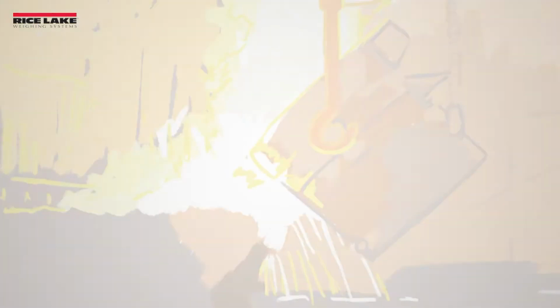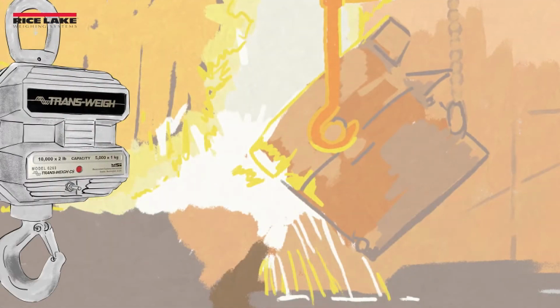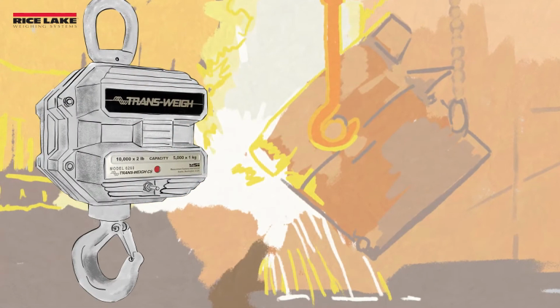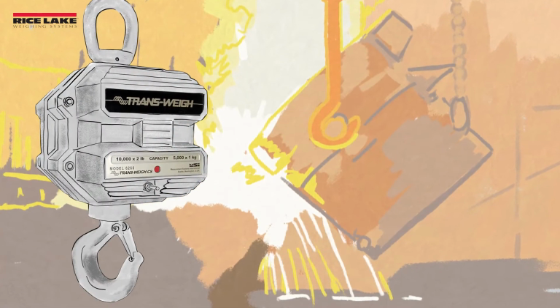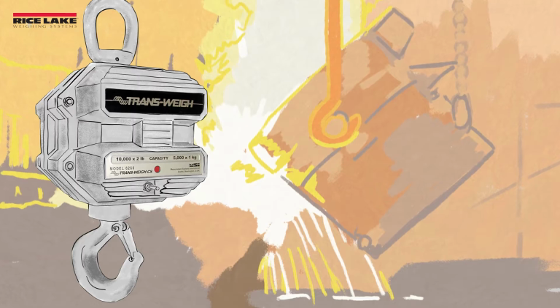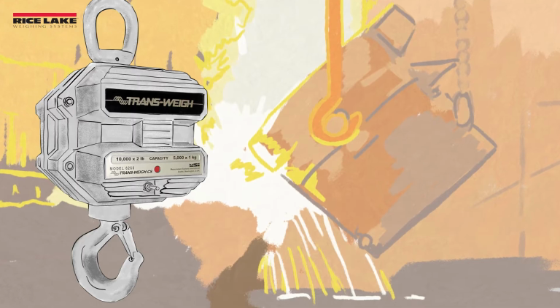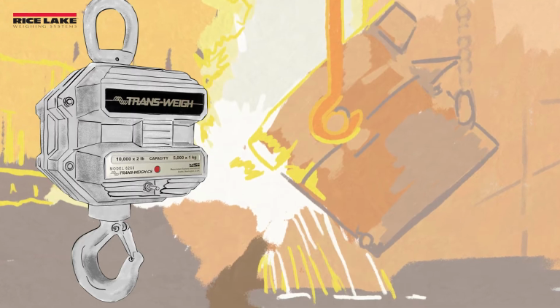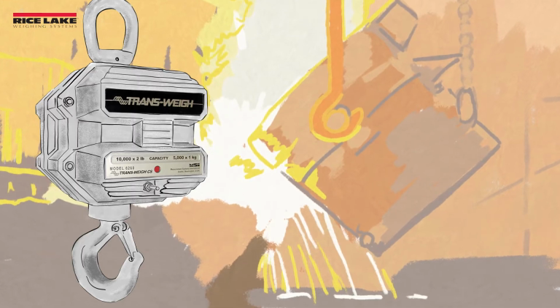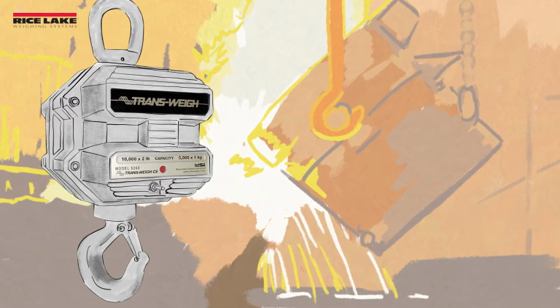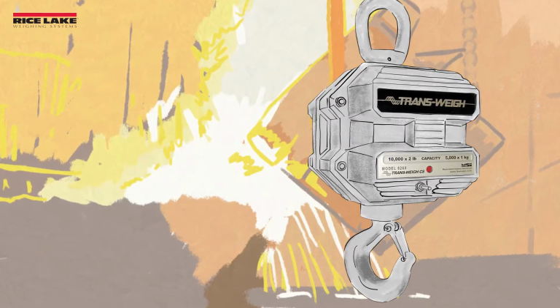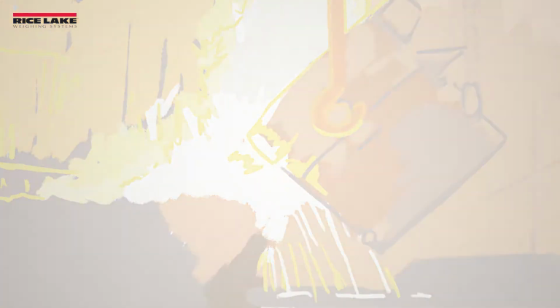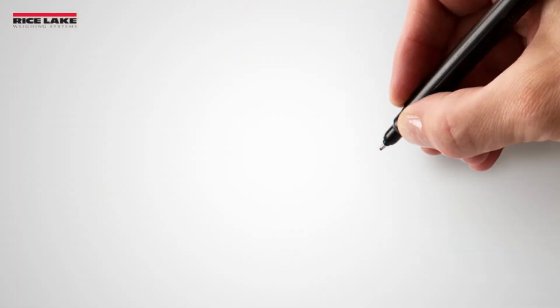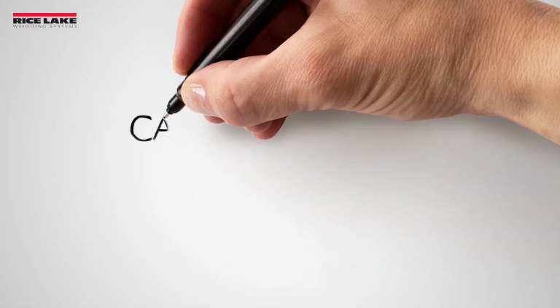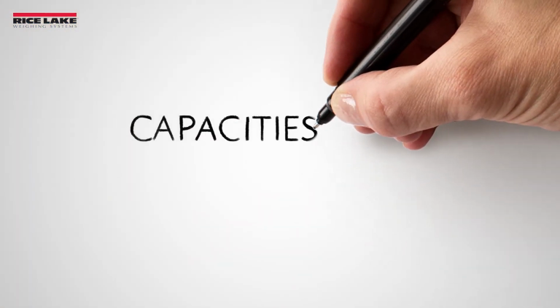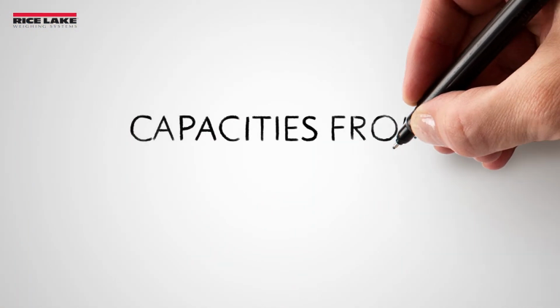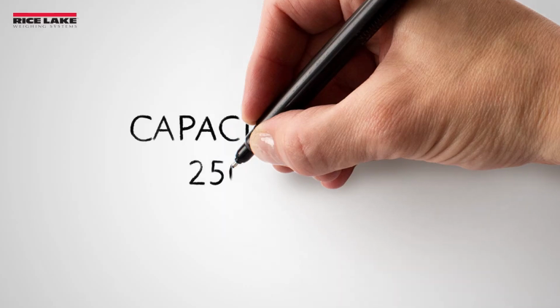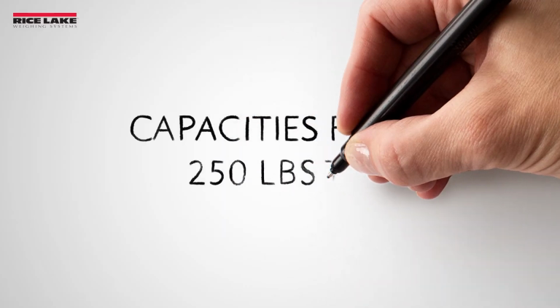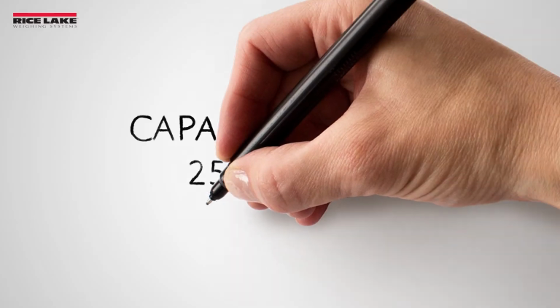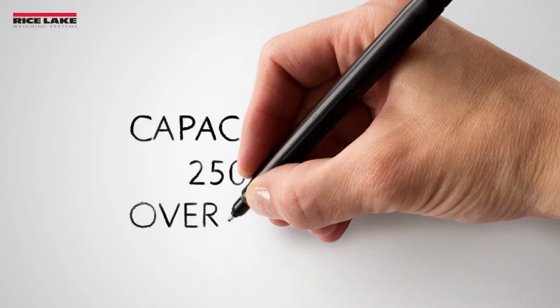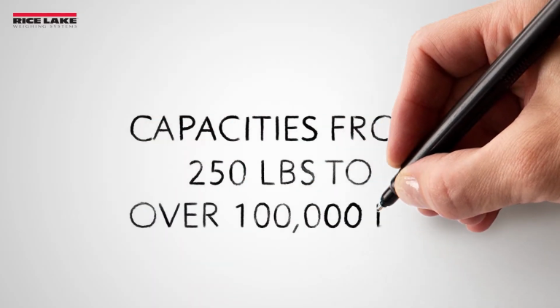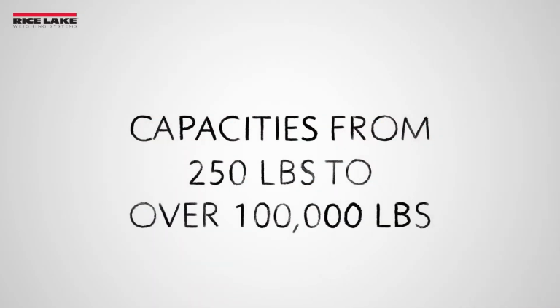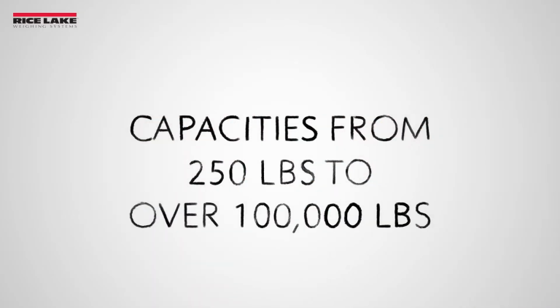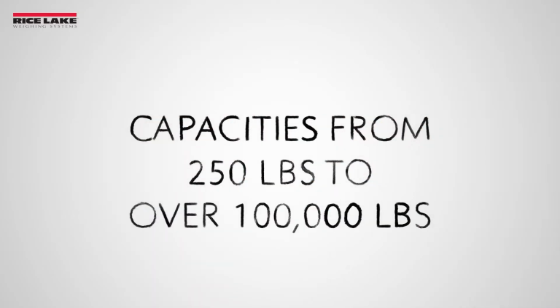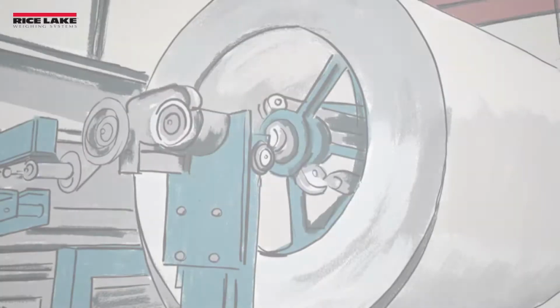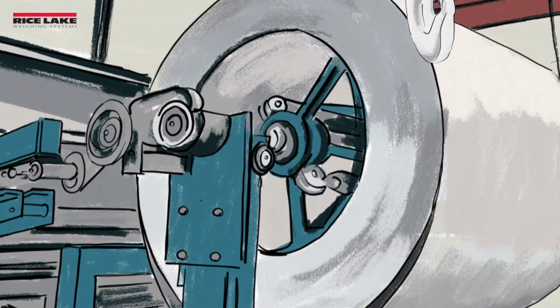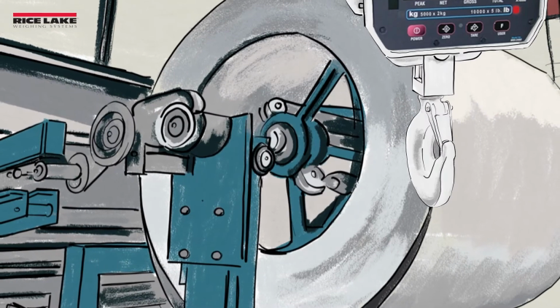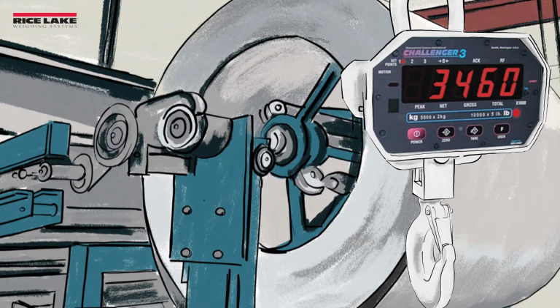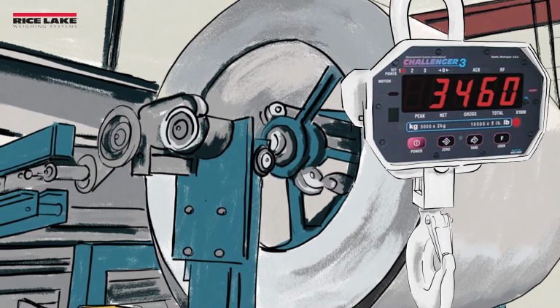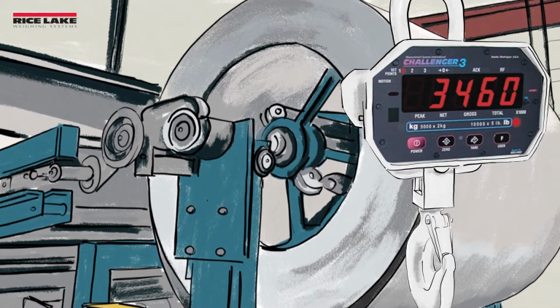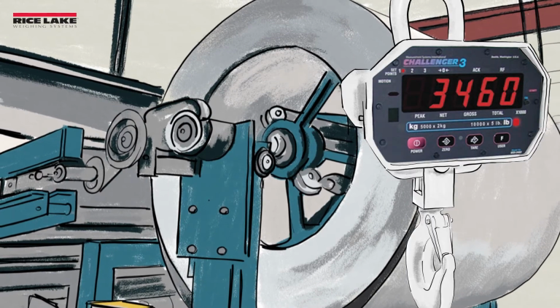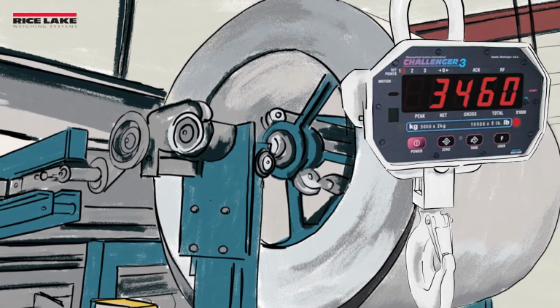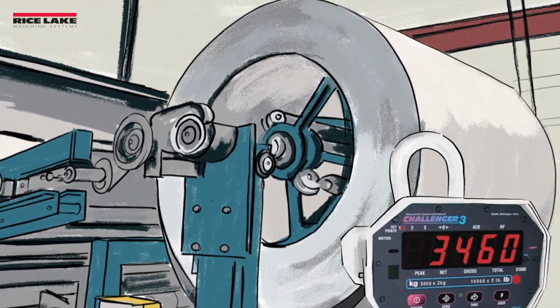Crane scales are below-the-hook weighing solutions that provide lifted load weight data. A range of capacities are available from 250 pounds to over 100,000 pounds. Most models are accurate enough to be set up as legal for trade.